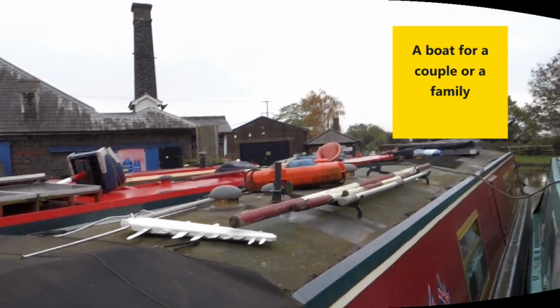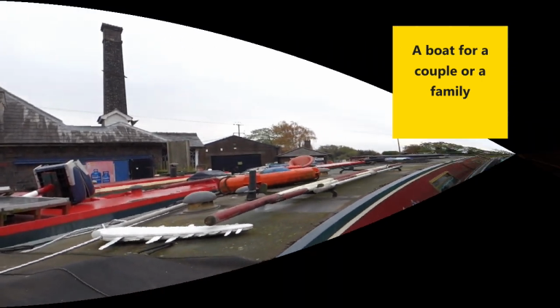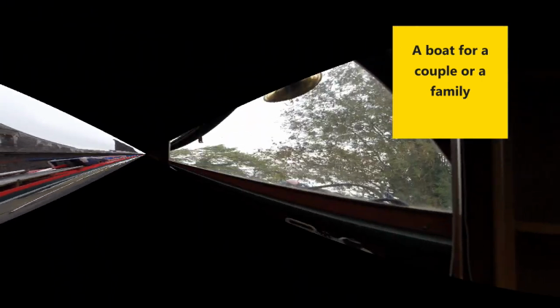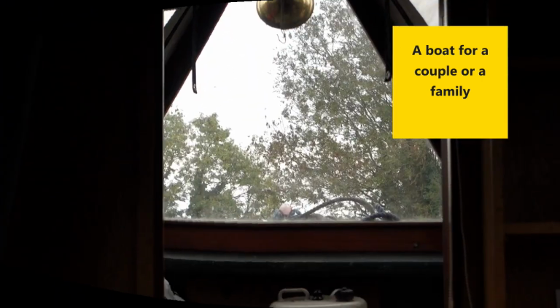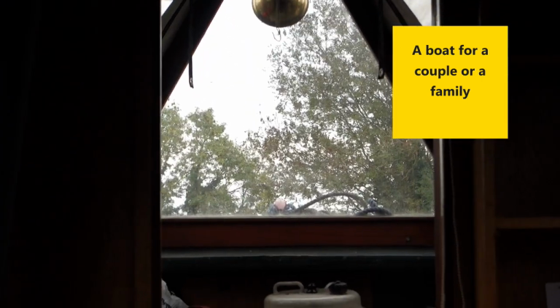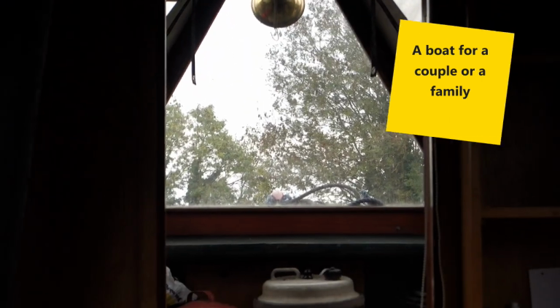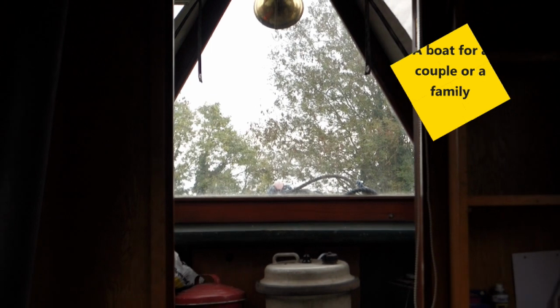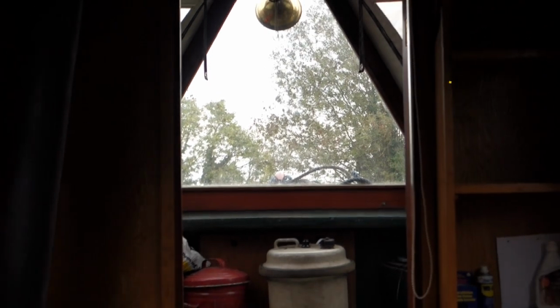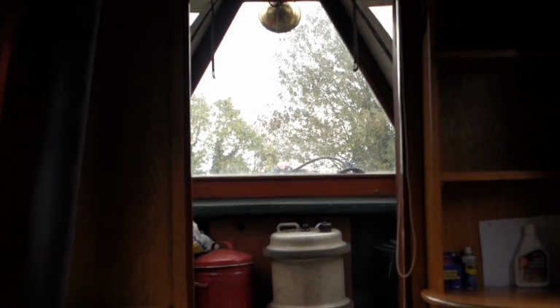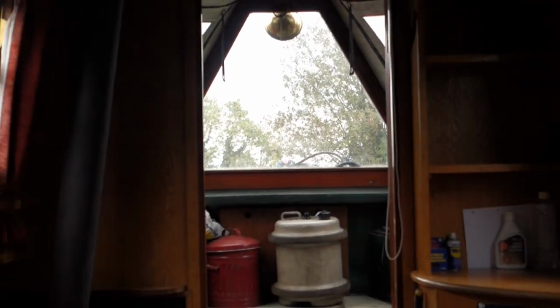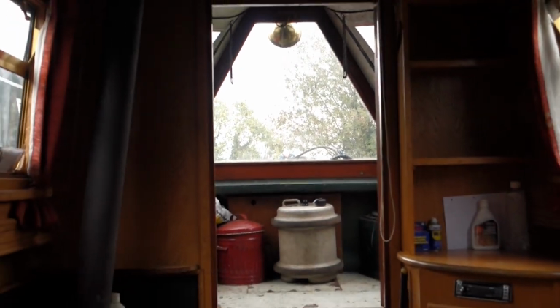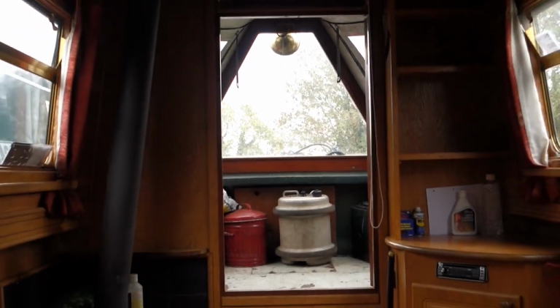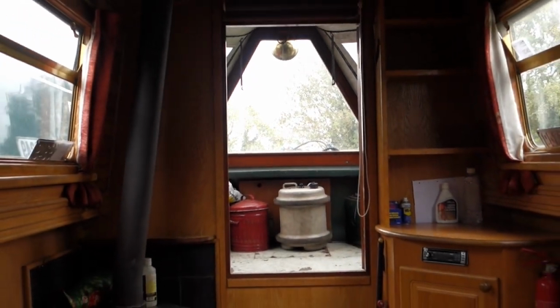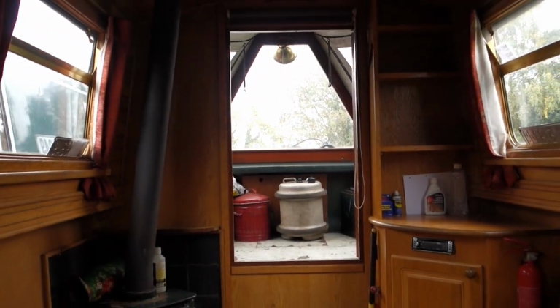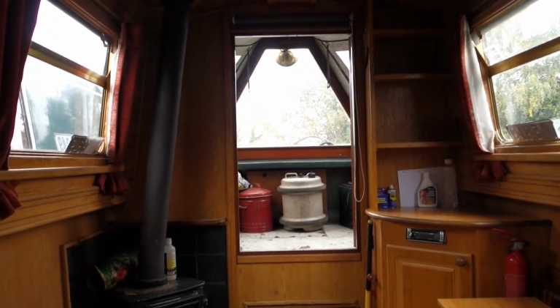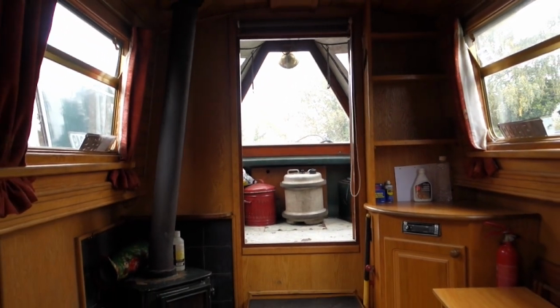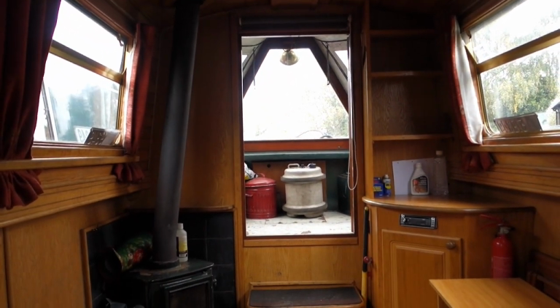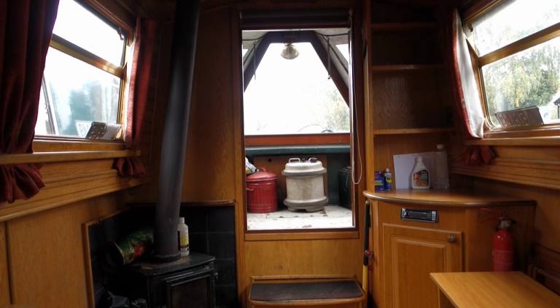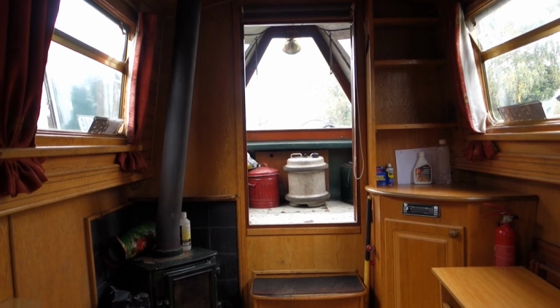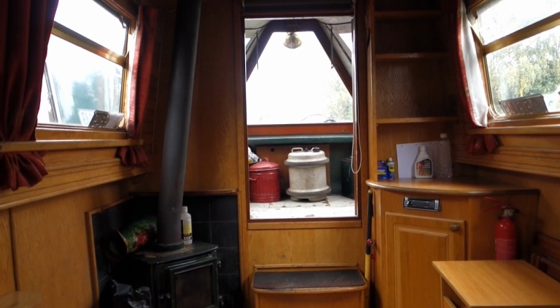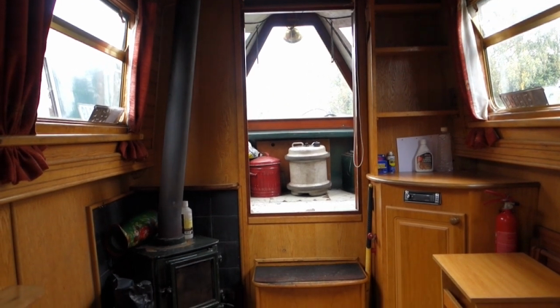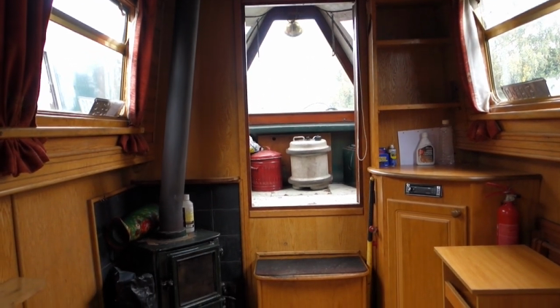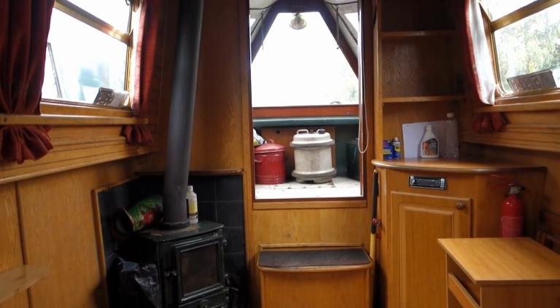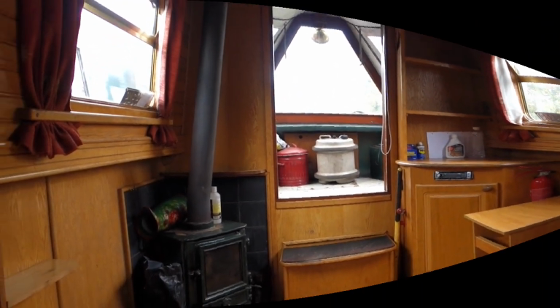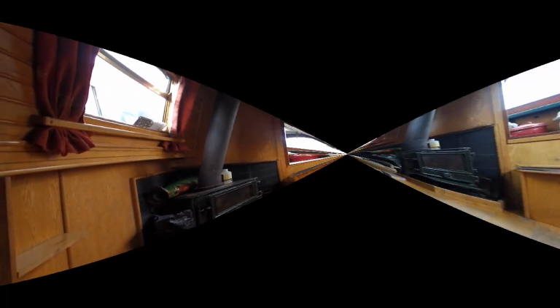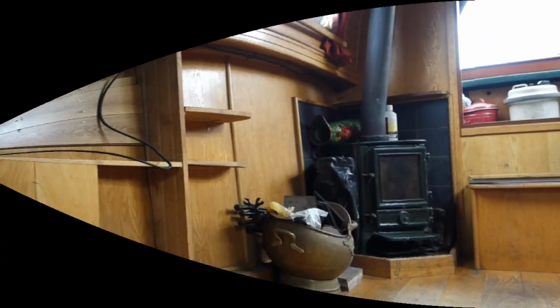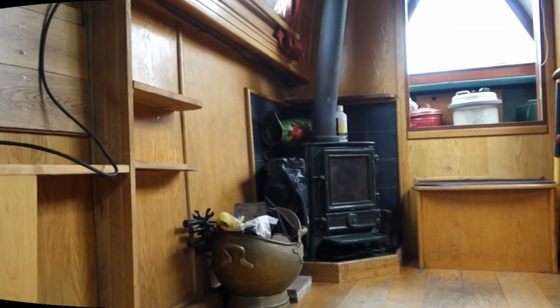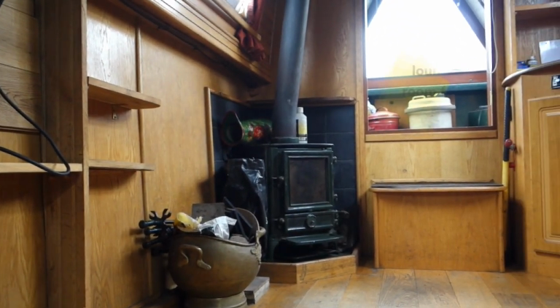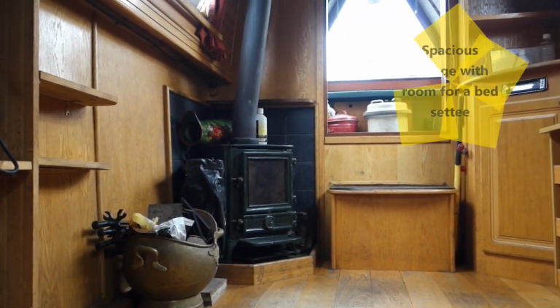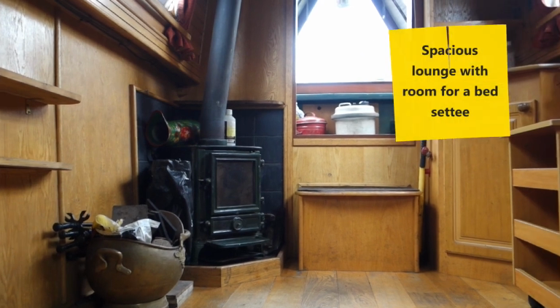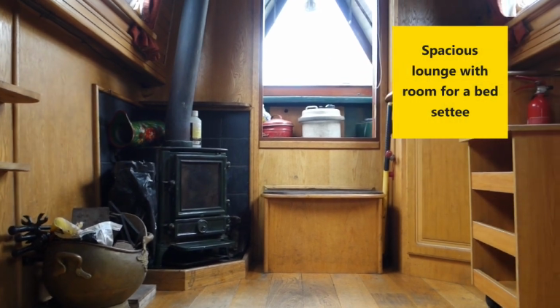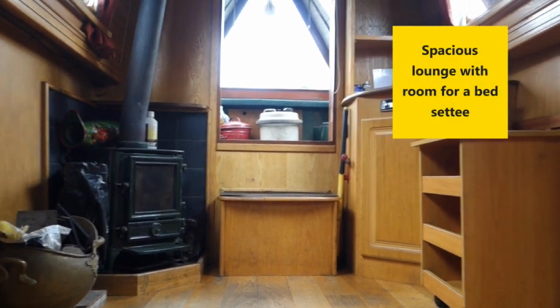The bow is light and airy with a full glass front and cratch cover, and it leads down to the saloon which is spacious and could easily provide two more berths by installing a bed settee or a comfortable lounge for two with easy chairs.